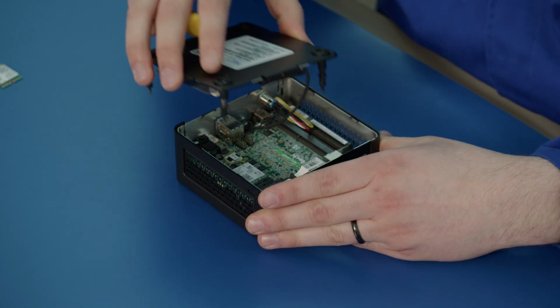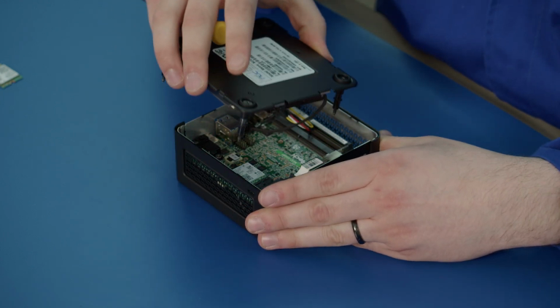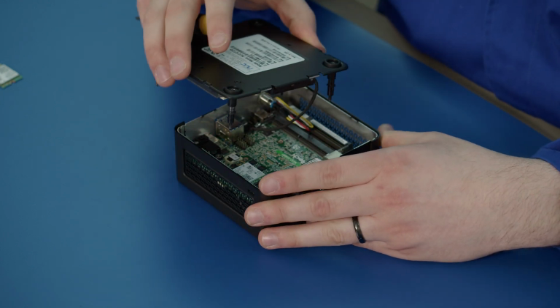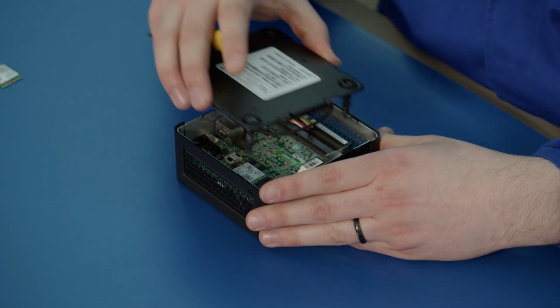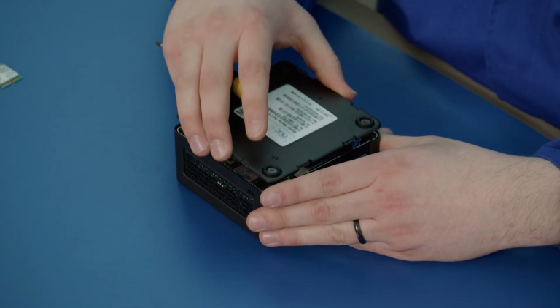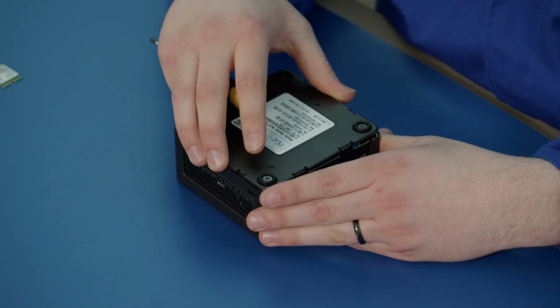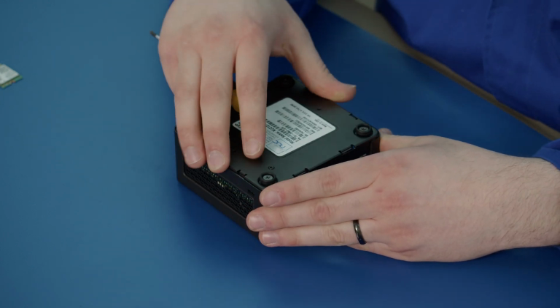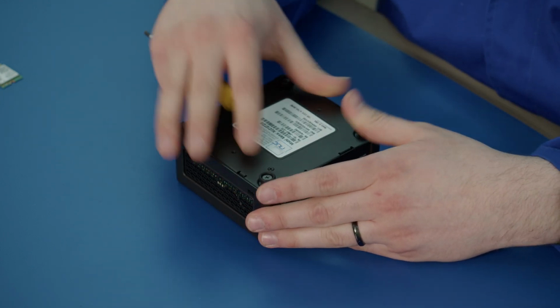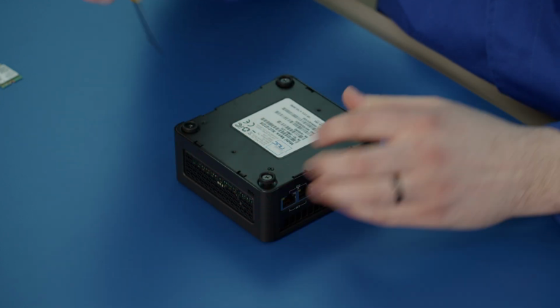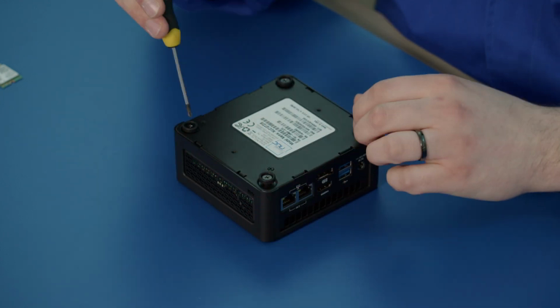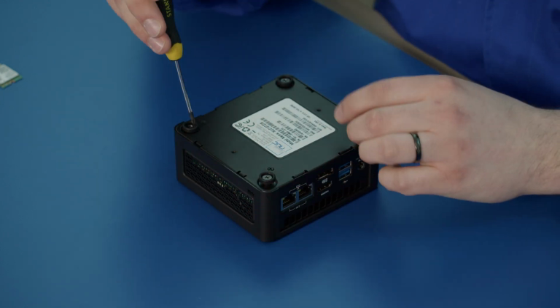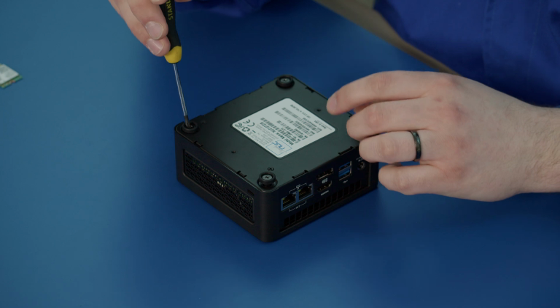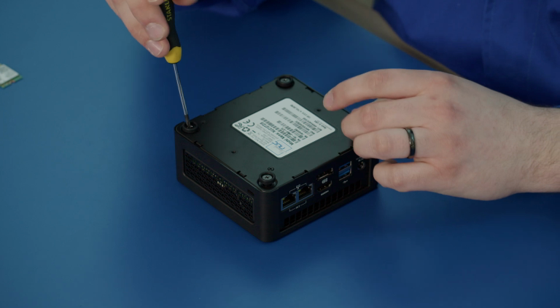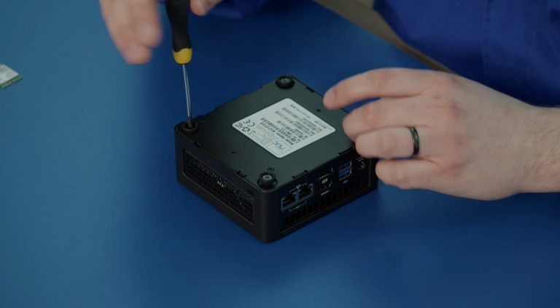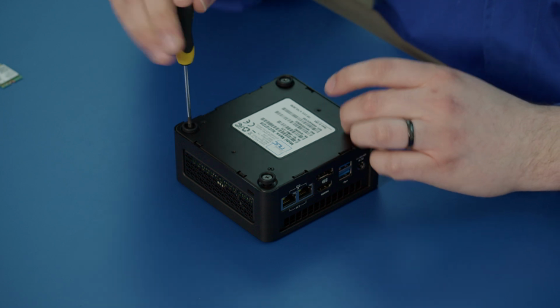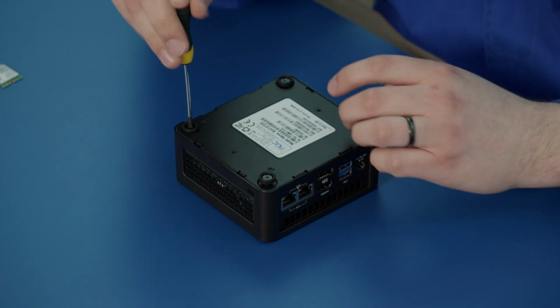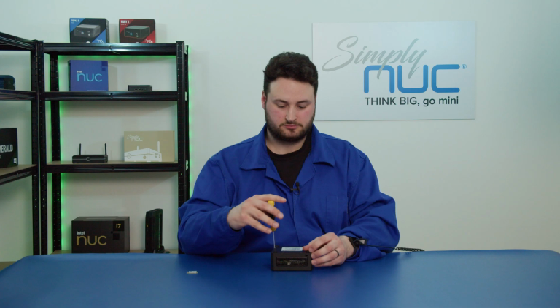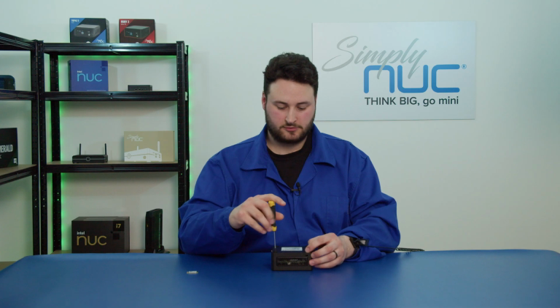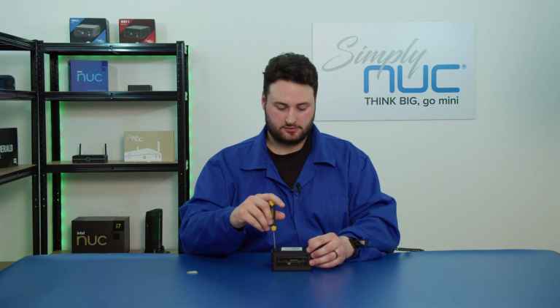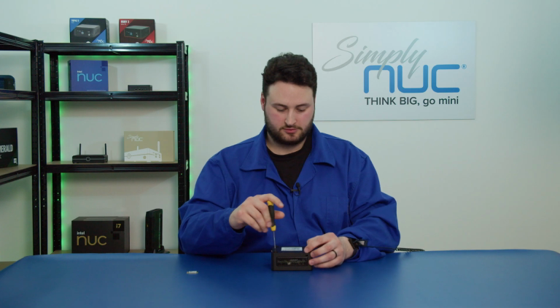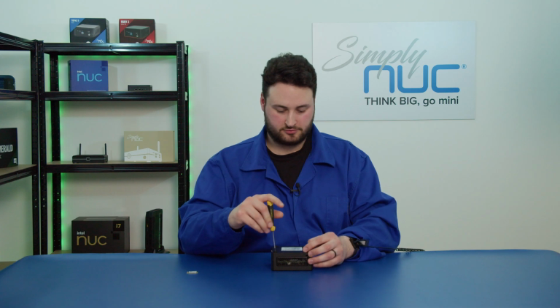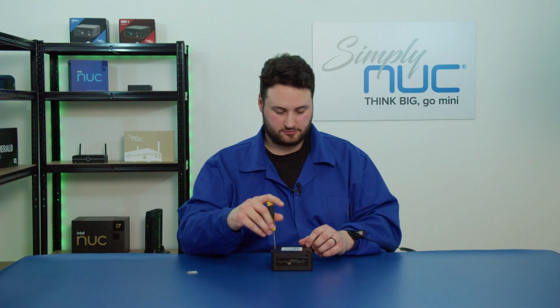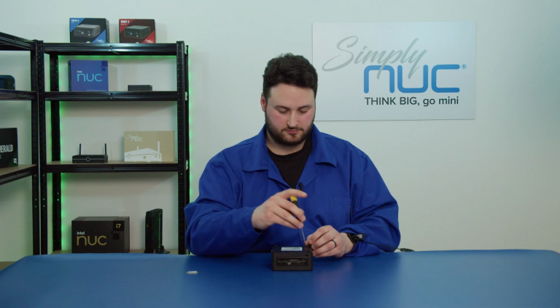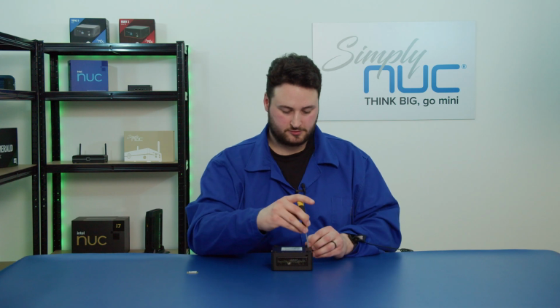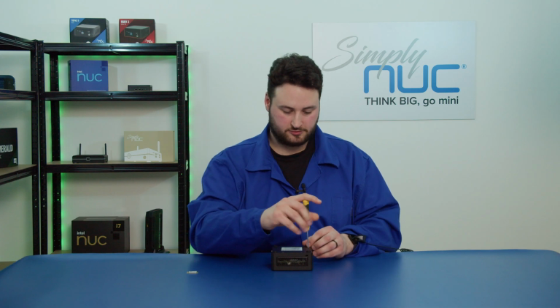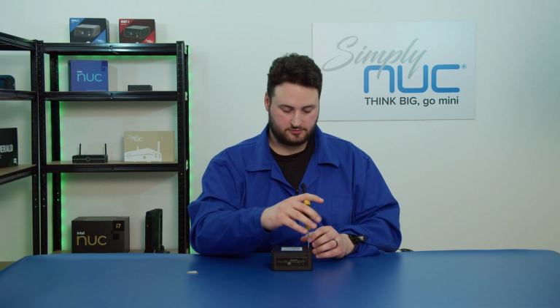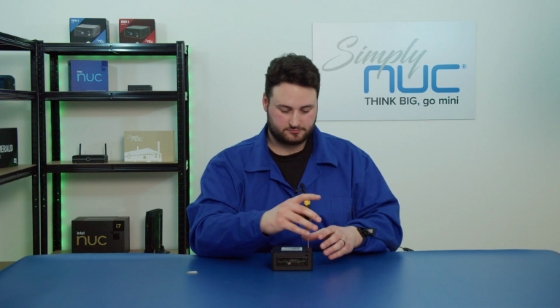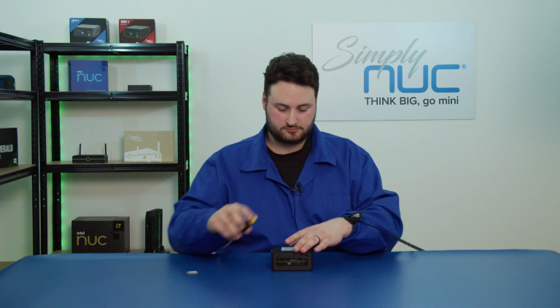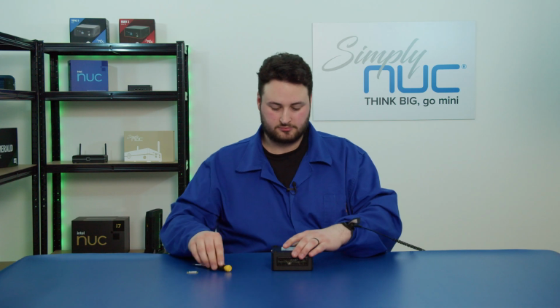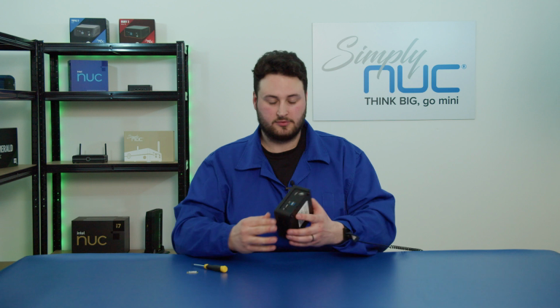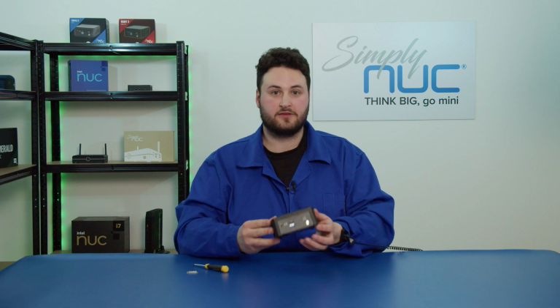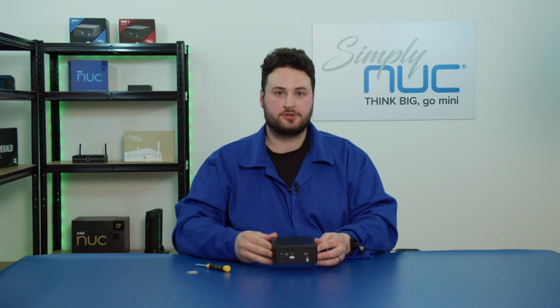Now we can put the base plate back on and screw down the four corners. Thank you very much.